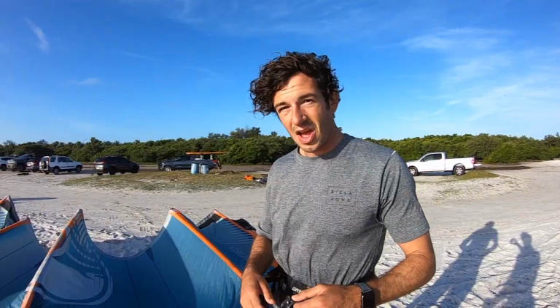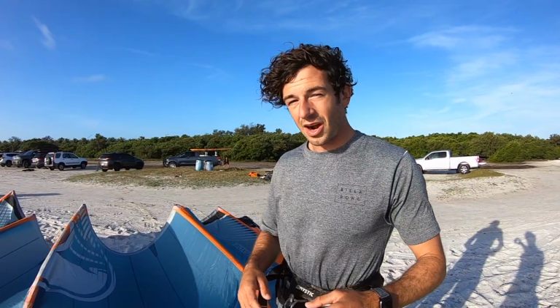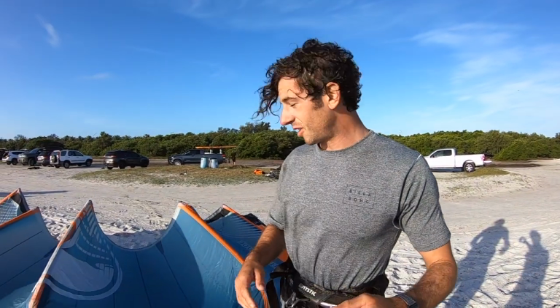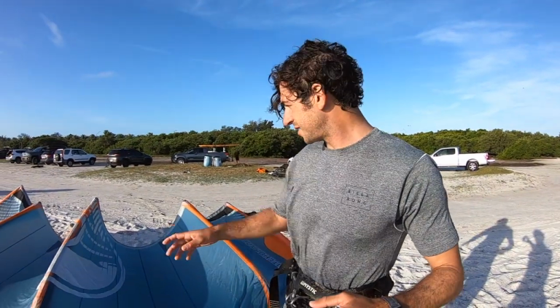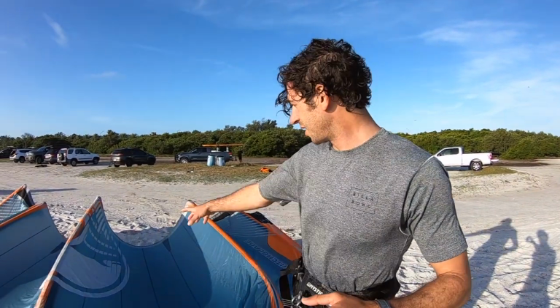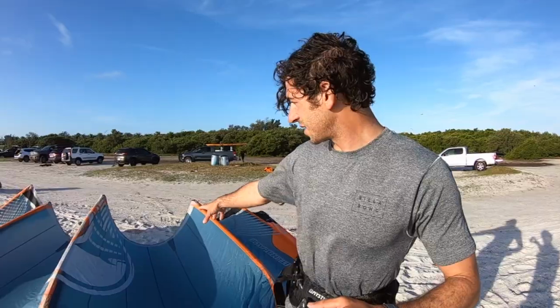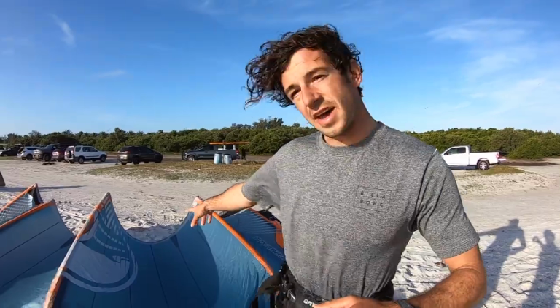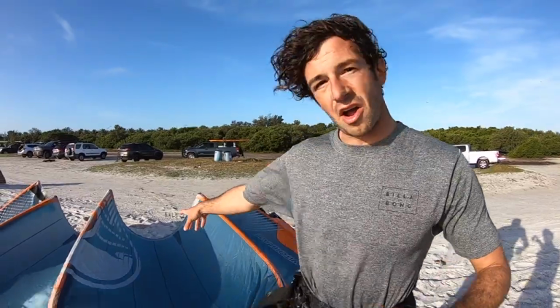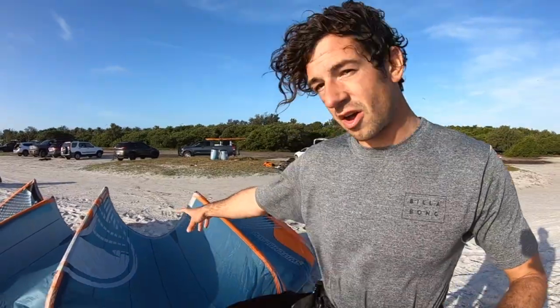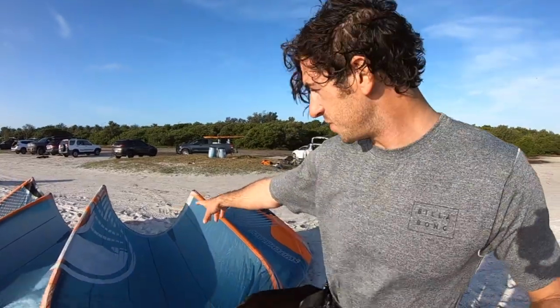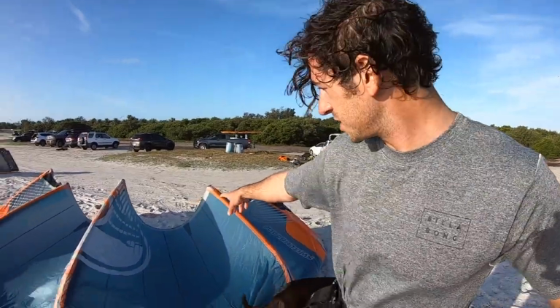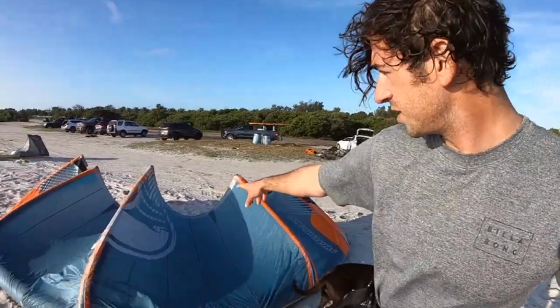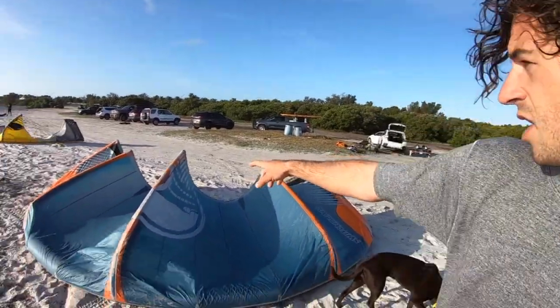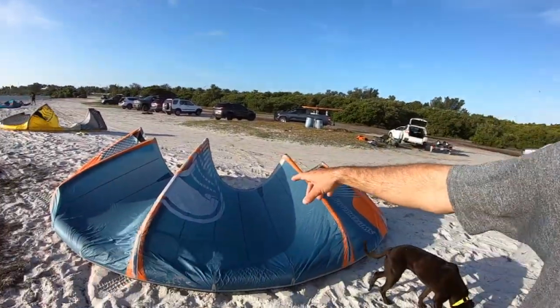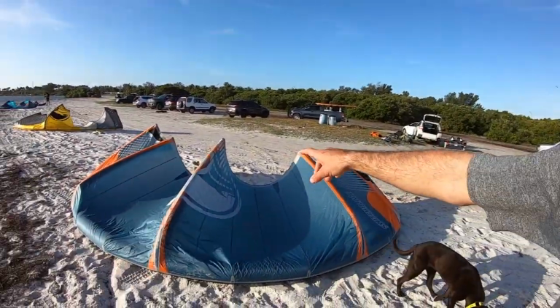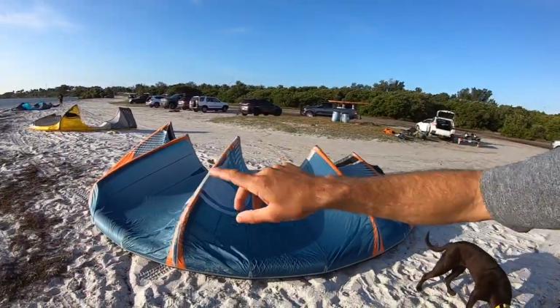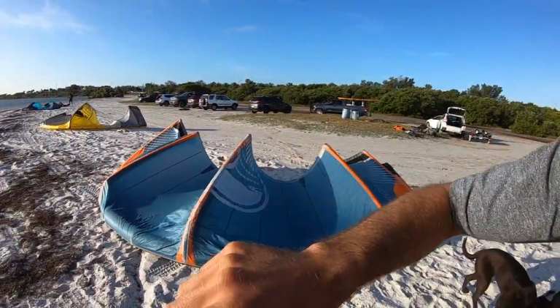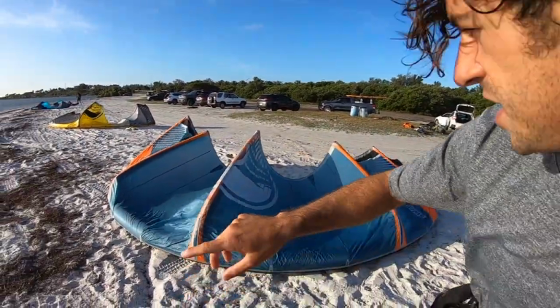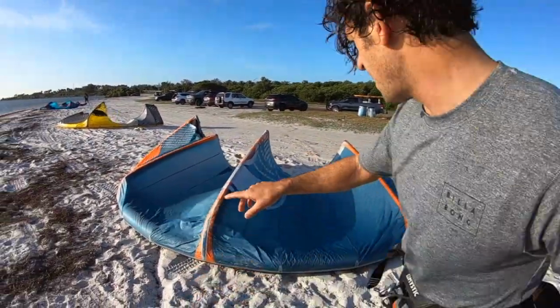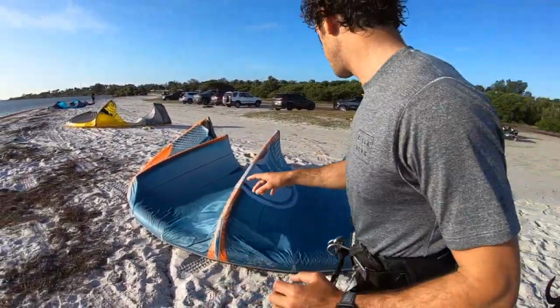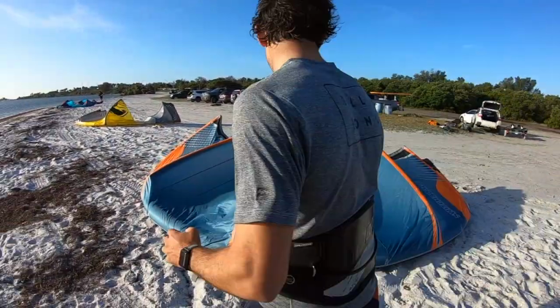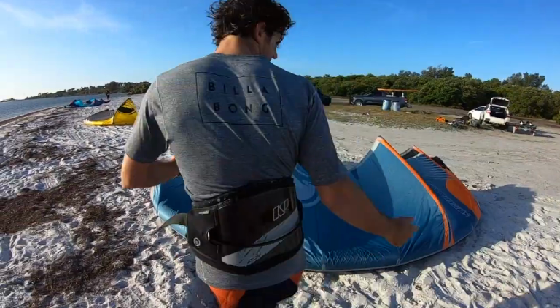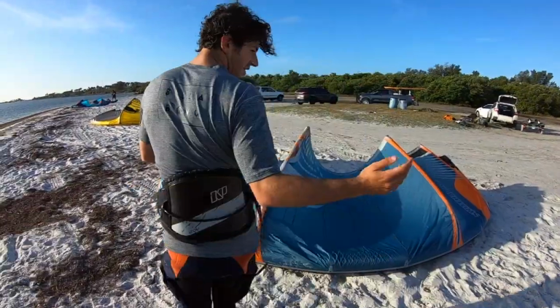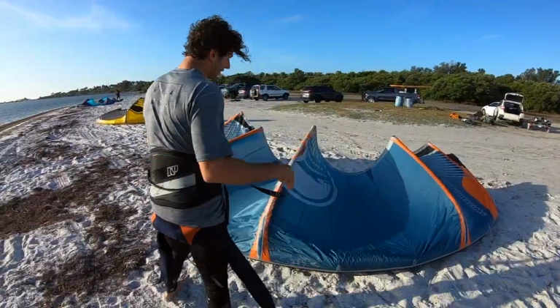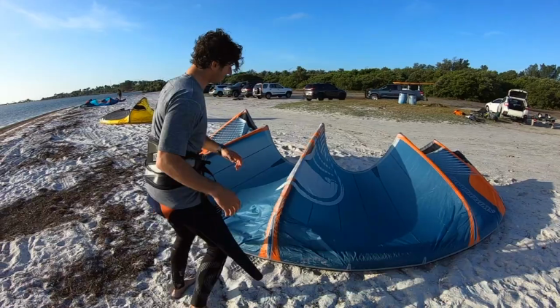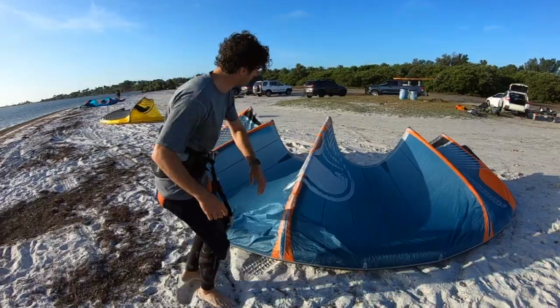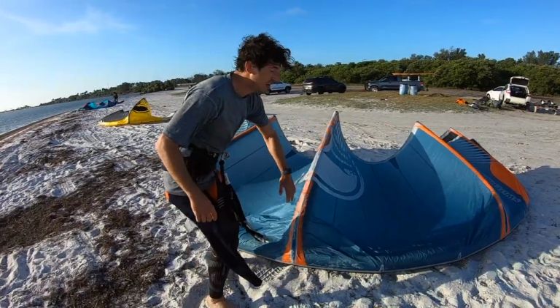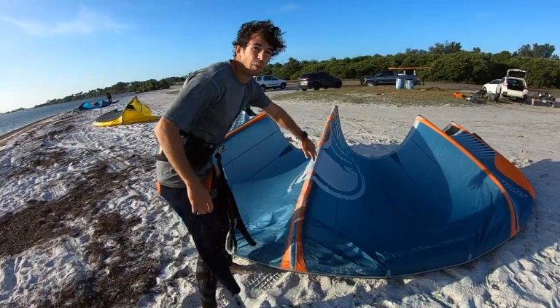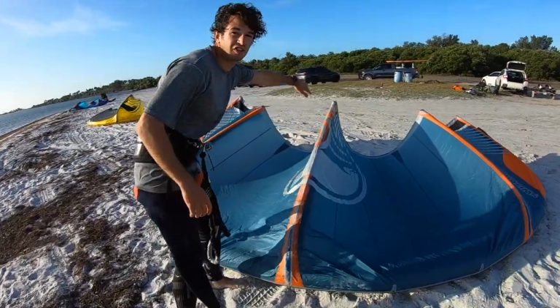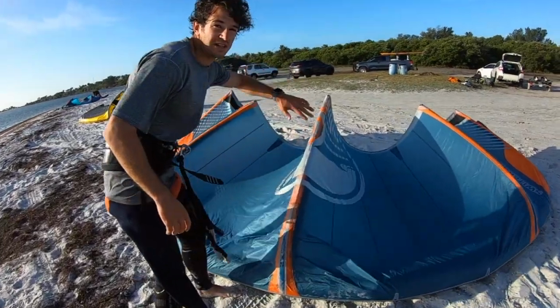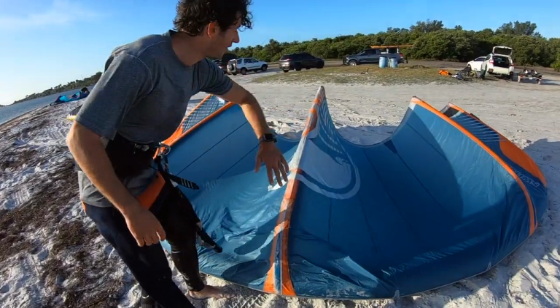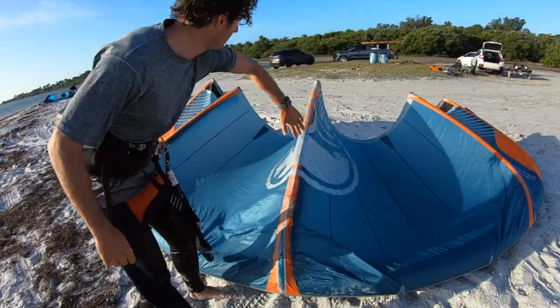Alright, so let's take a look at the kite on the beach. You can see that the middle of the kite — if you get a little closer — points straight downwind.